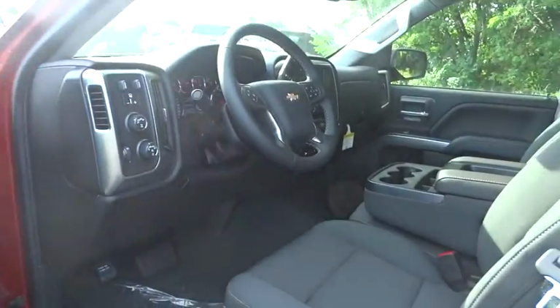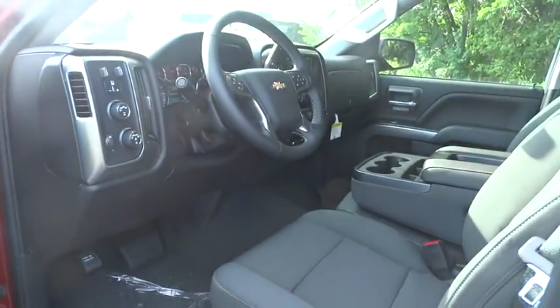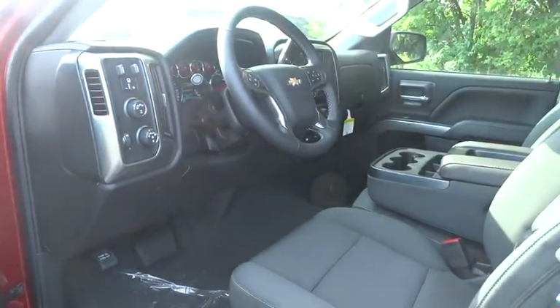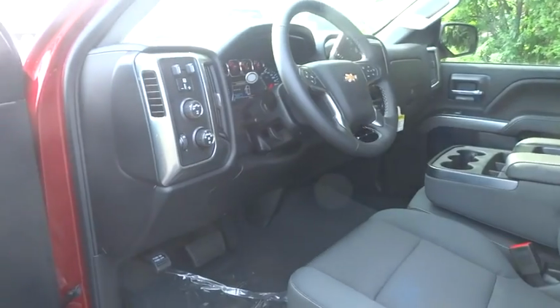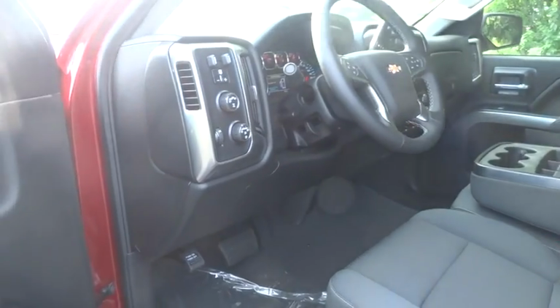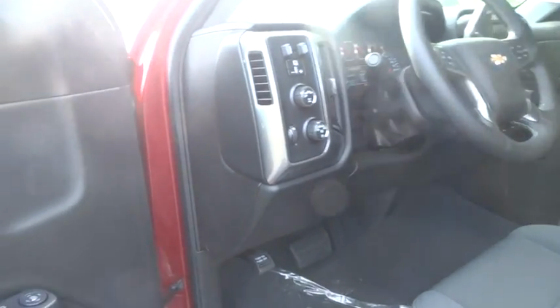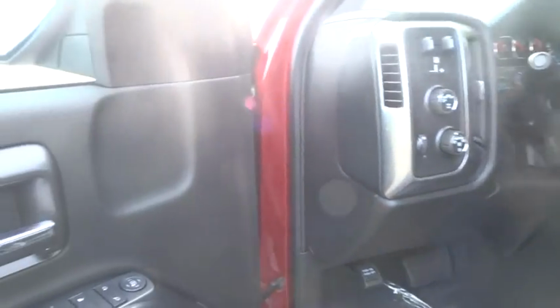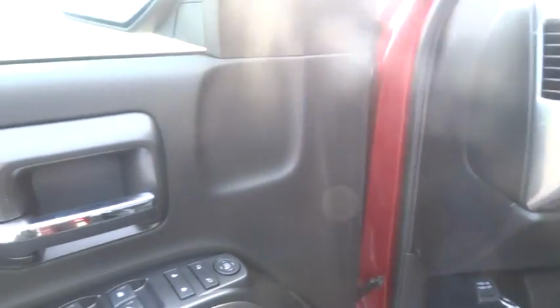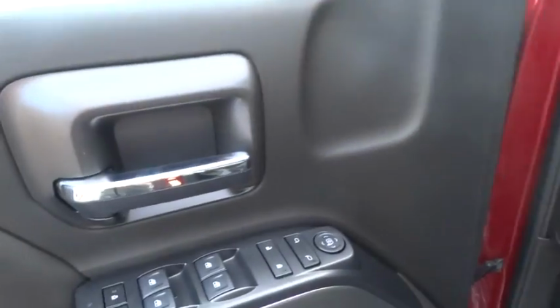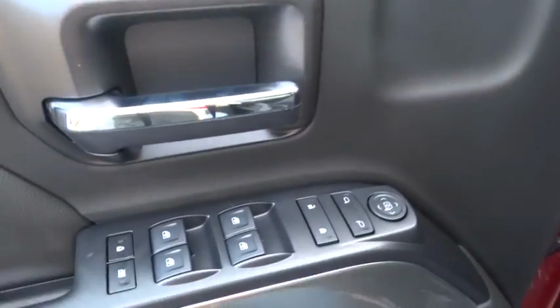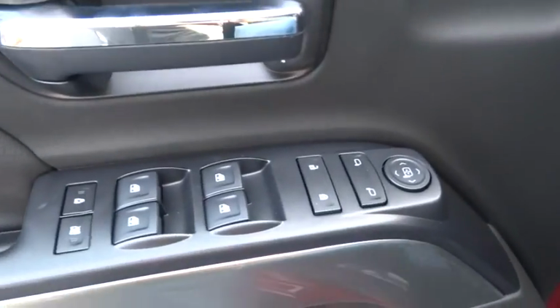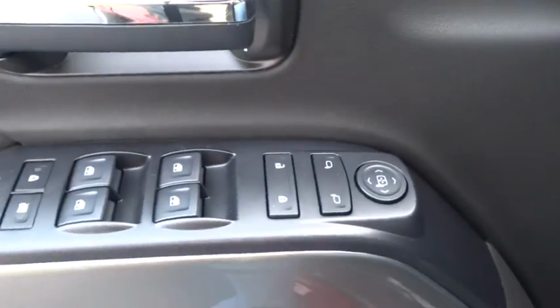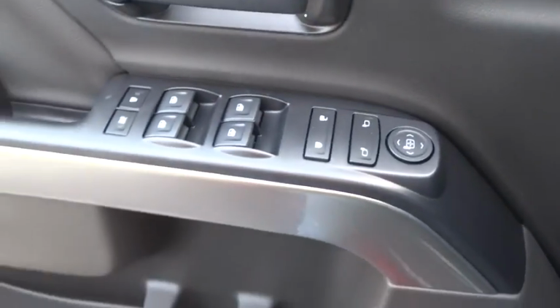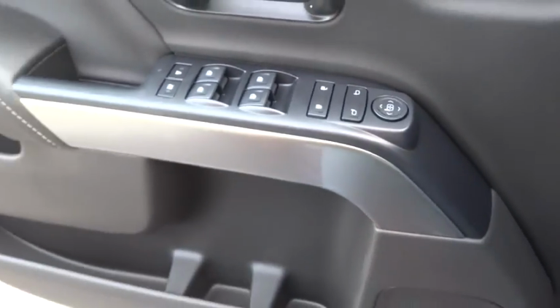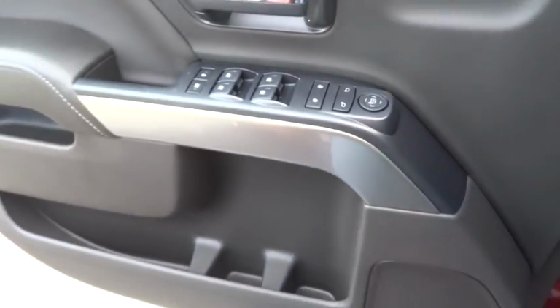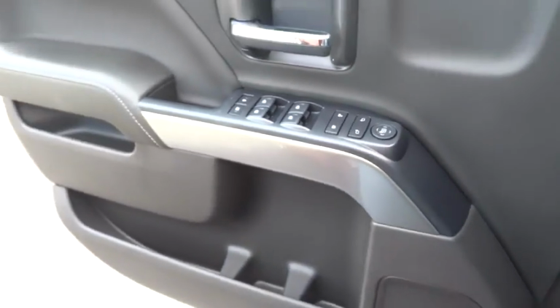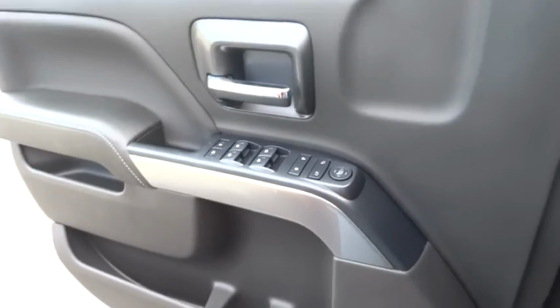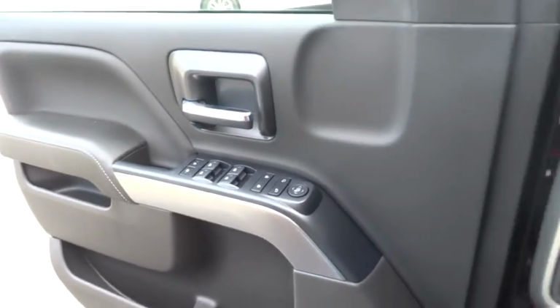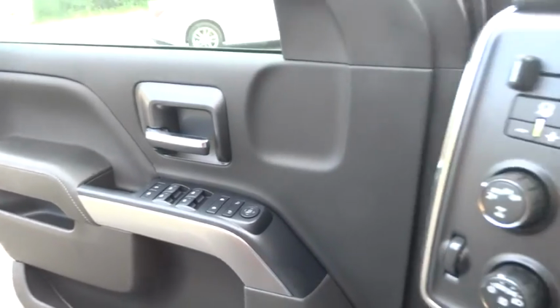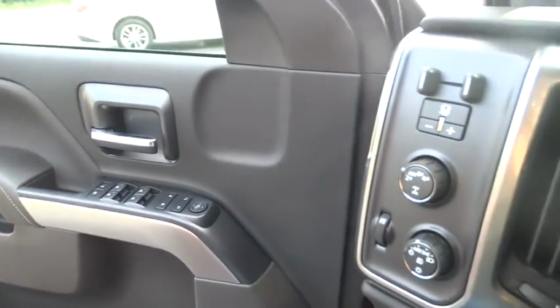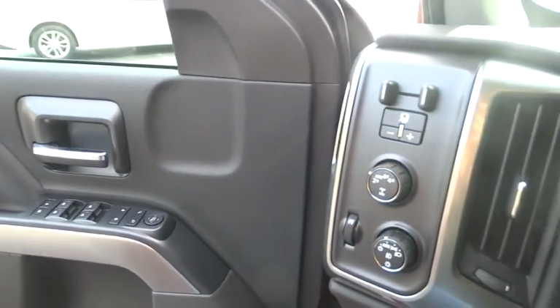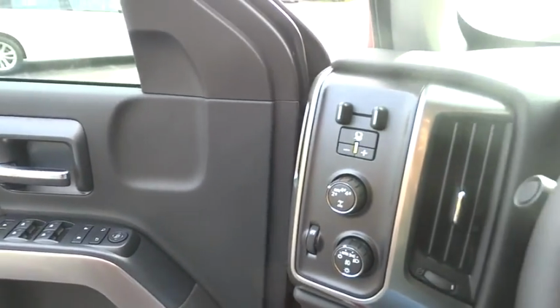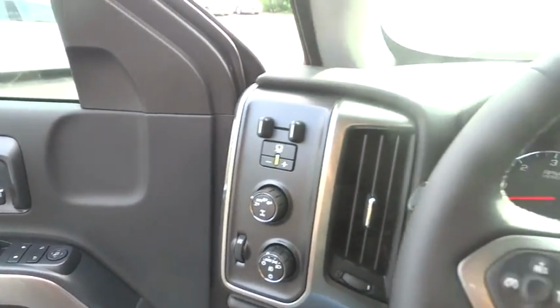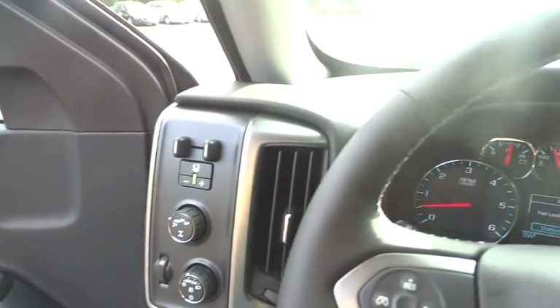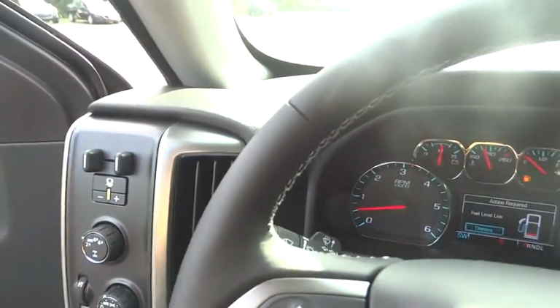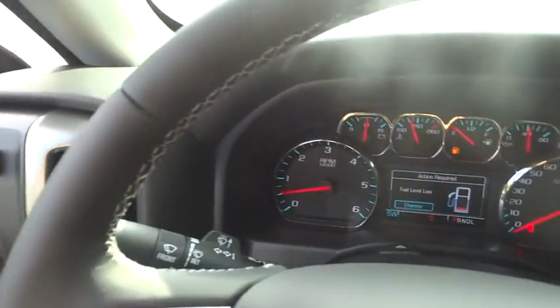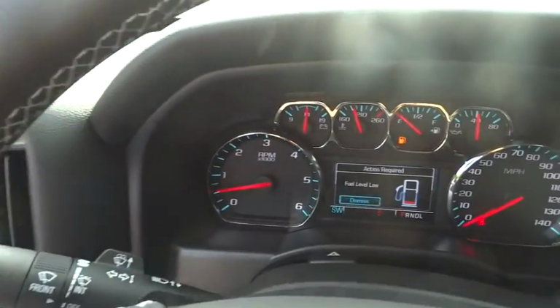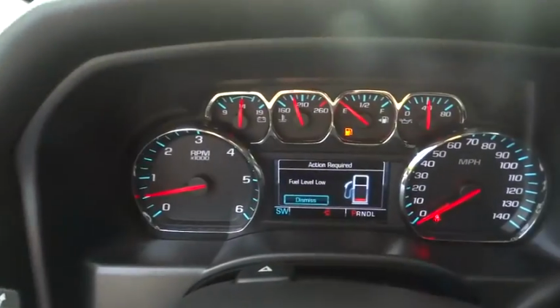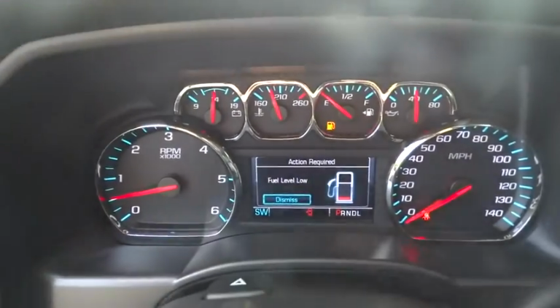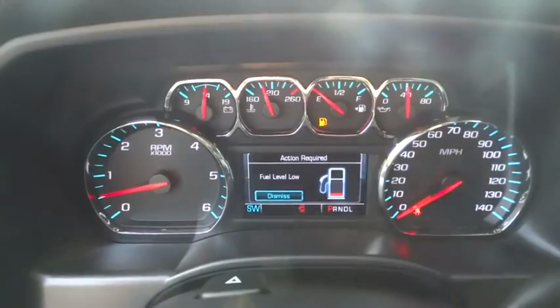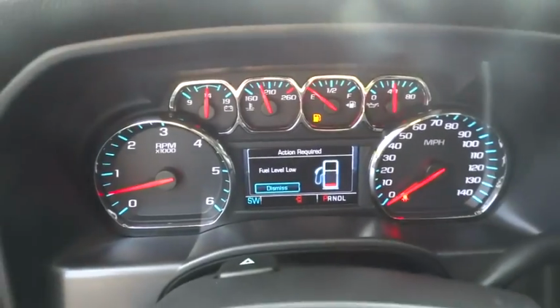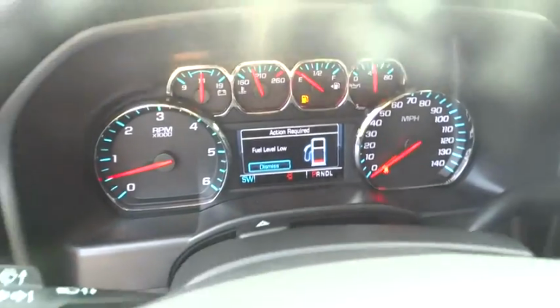Stability control, traction control, anti-lock braking system, steering wheel audio controls, keyless entry, backup camera, Bluetooth, leather wrapped steering wheel, adjustable steering wheel, power steering, floor mats.